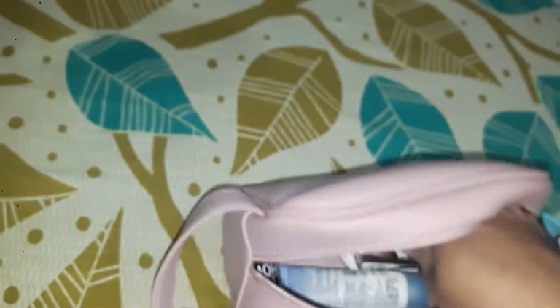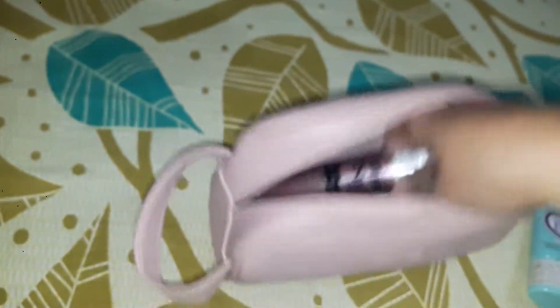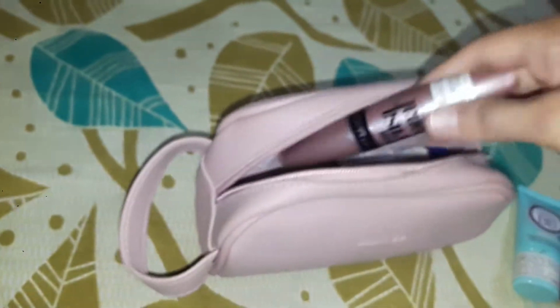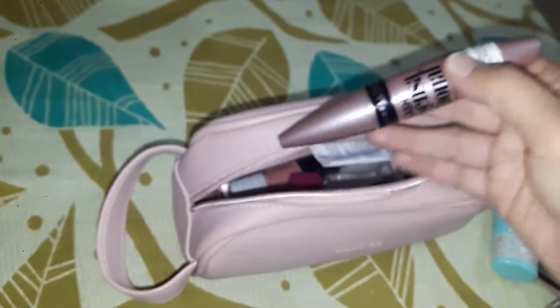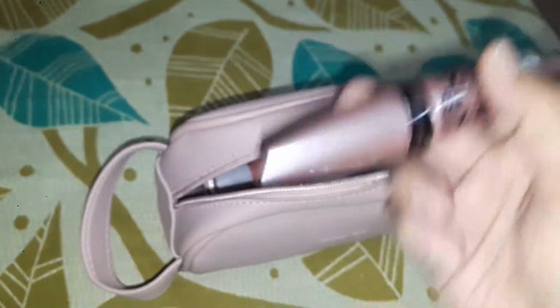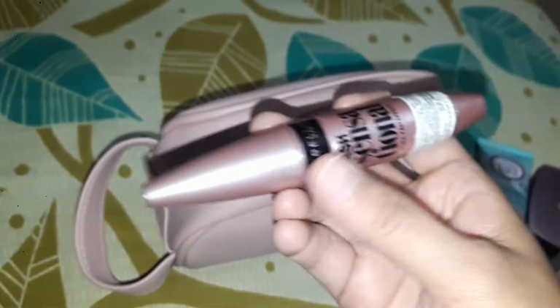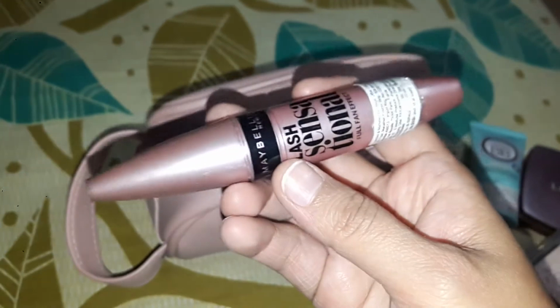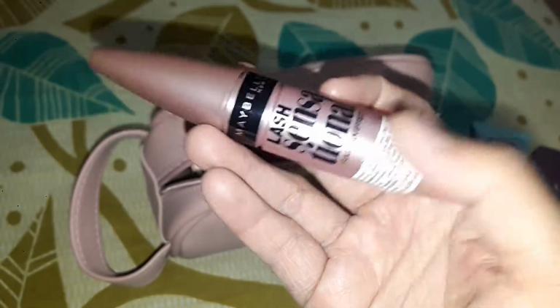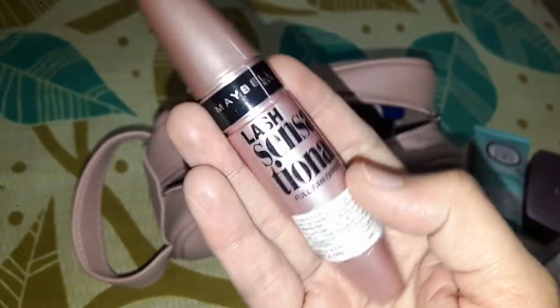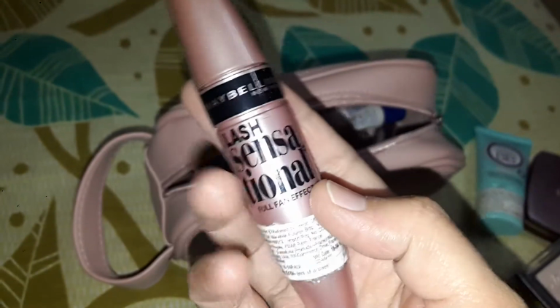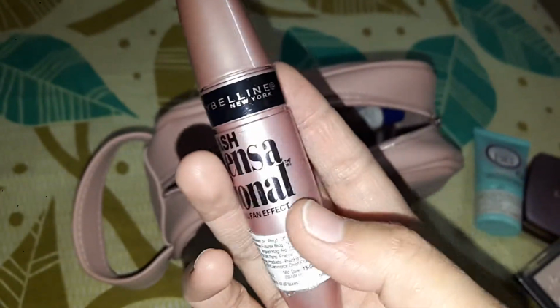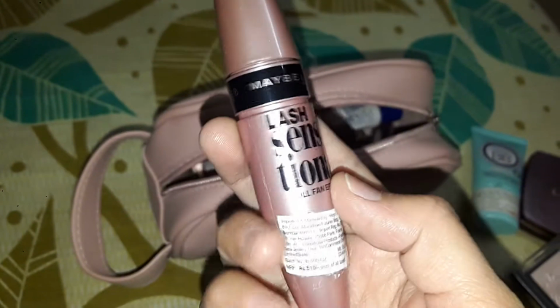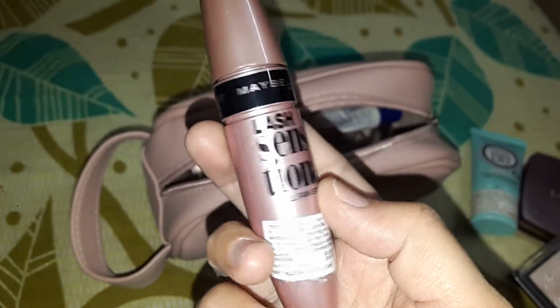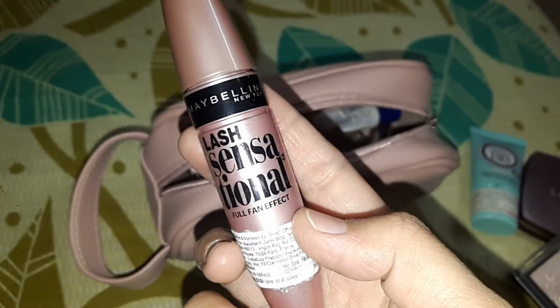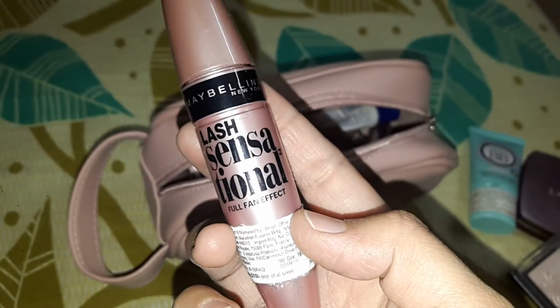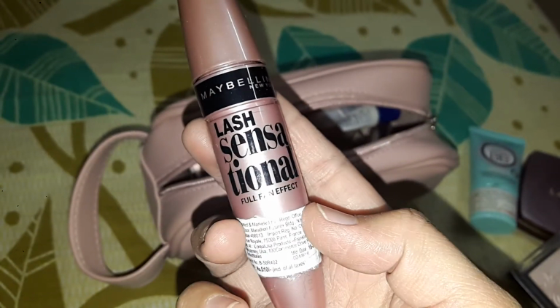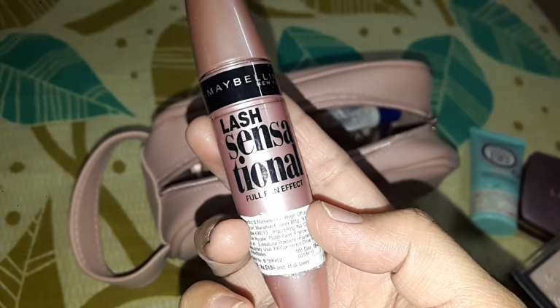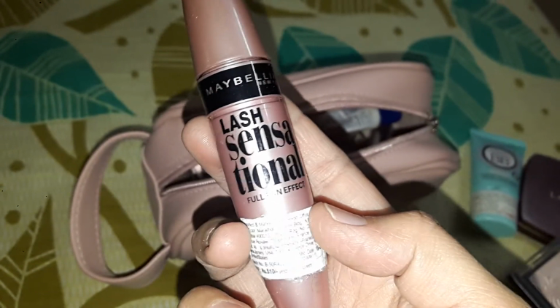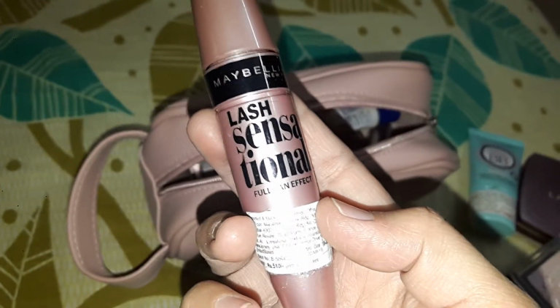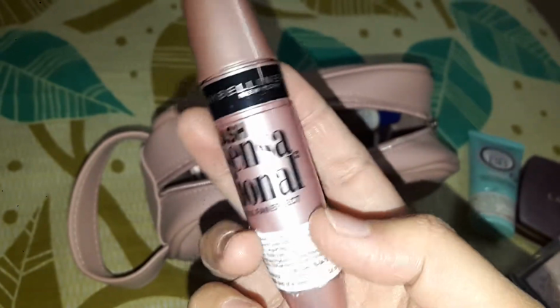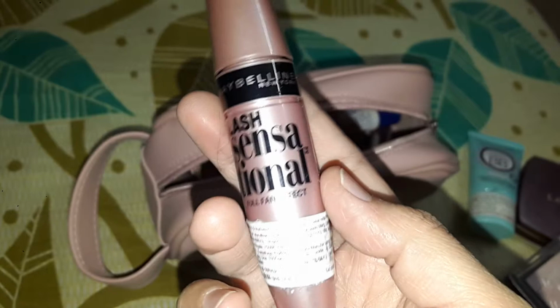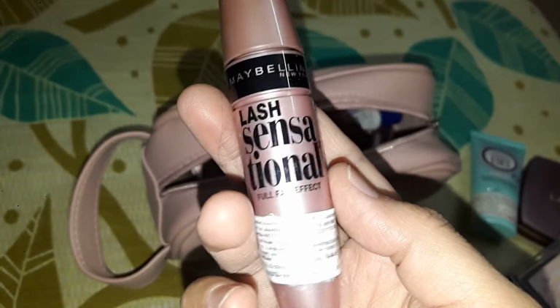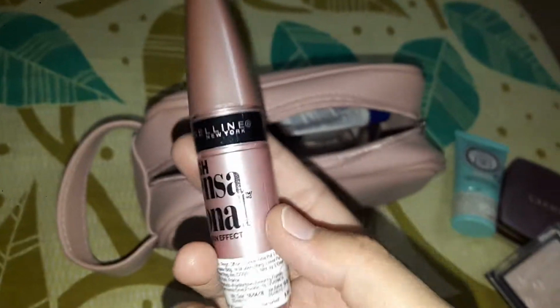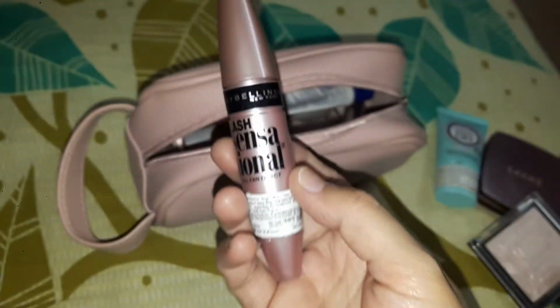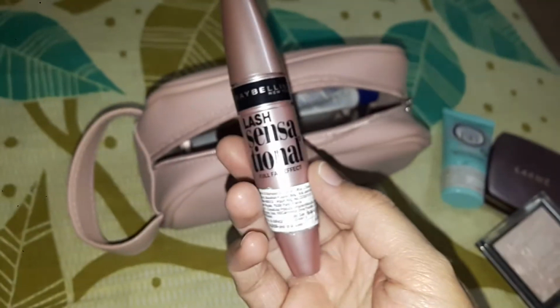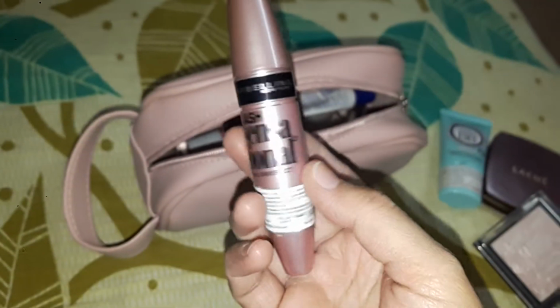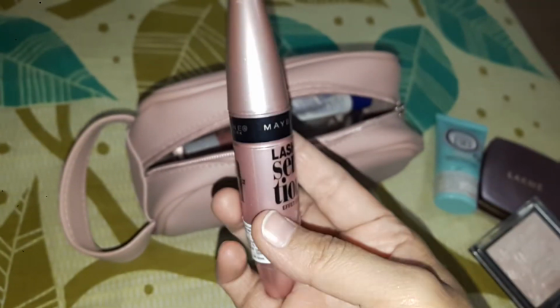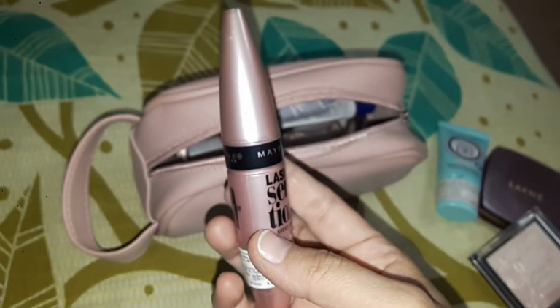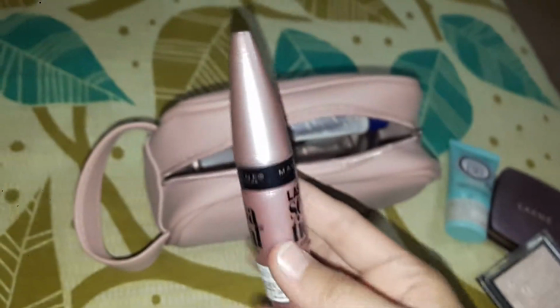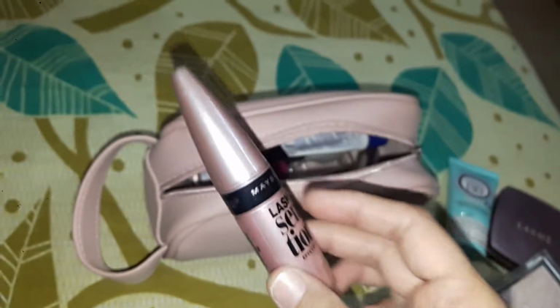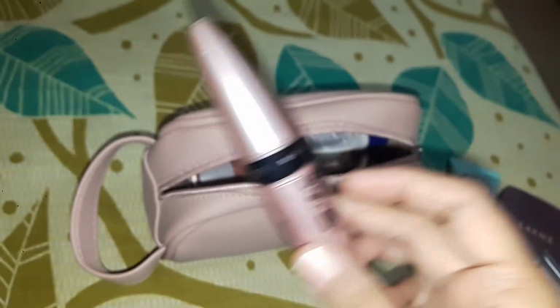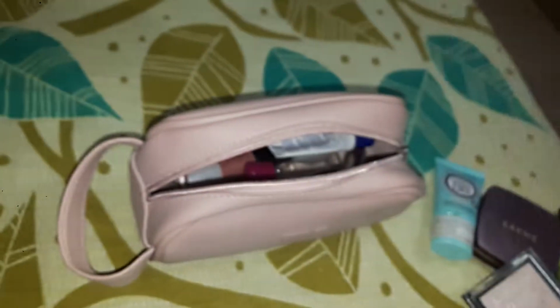Next I have one mascara. This is the Maybelline Lash Sensational Full Fan Effect Mascara.